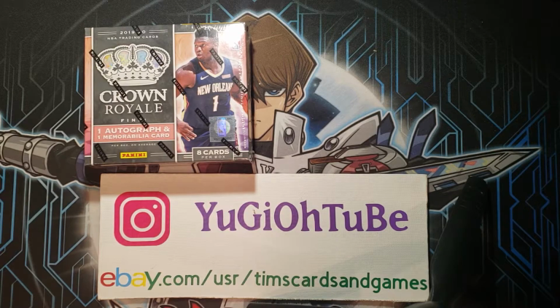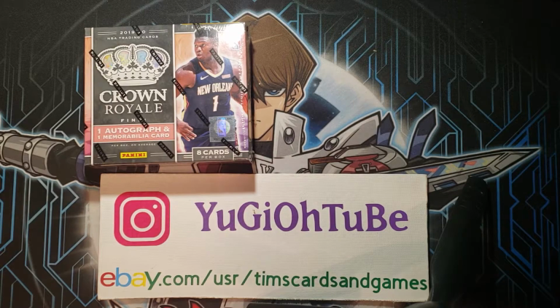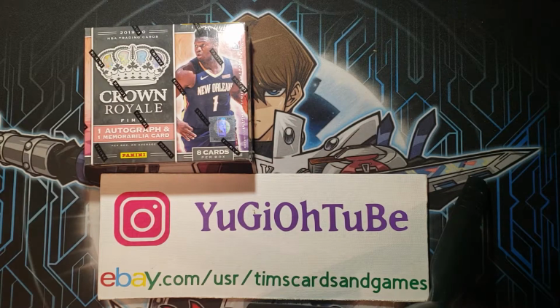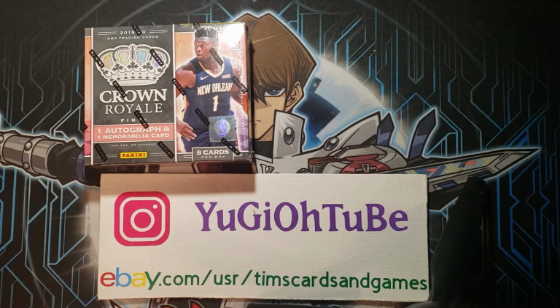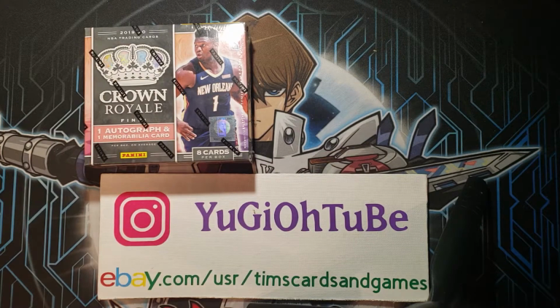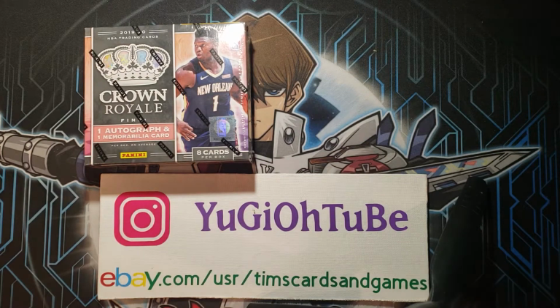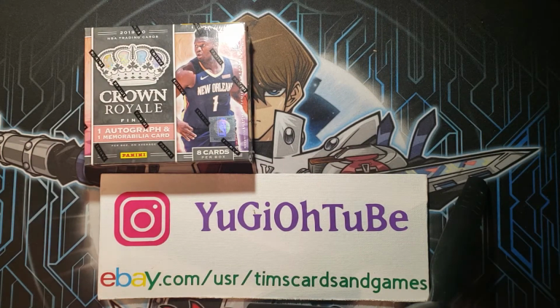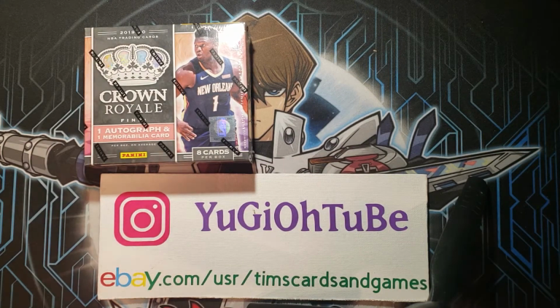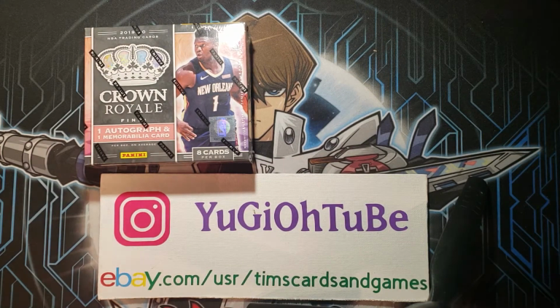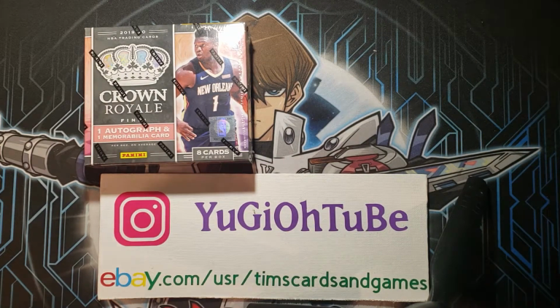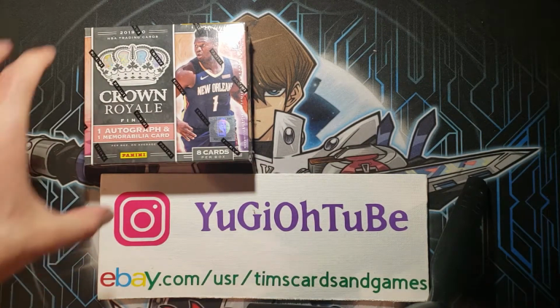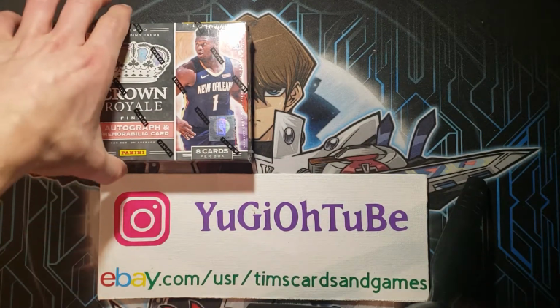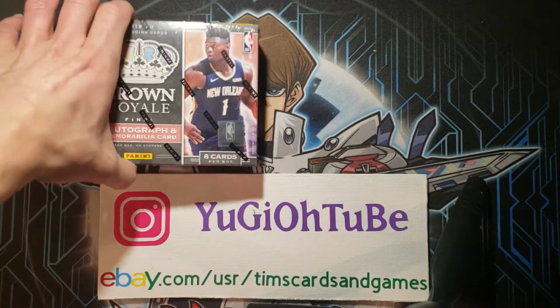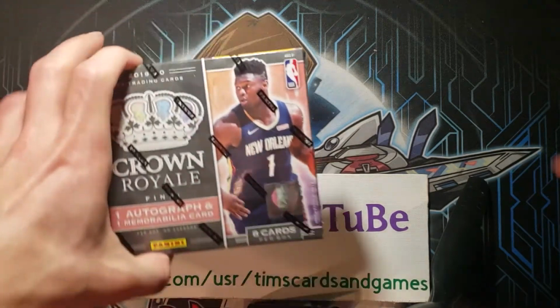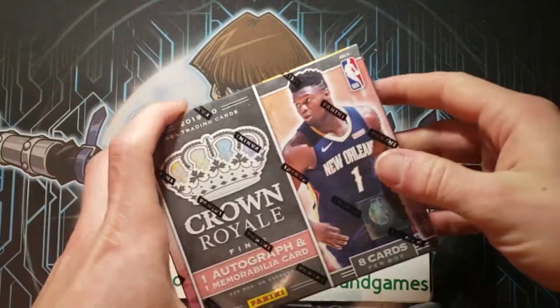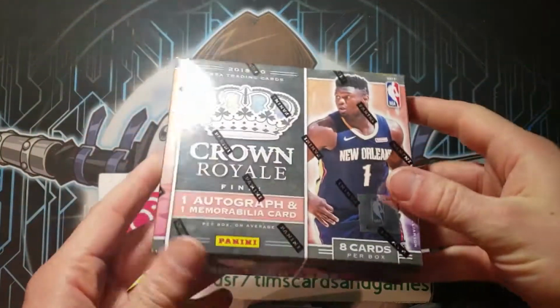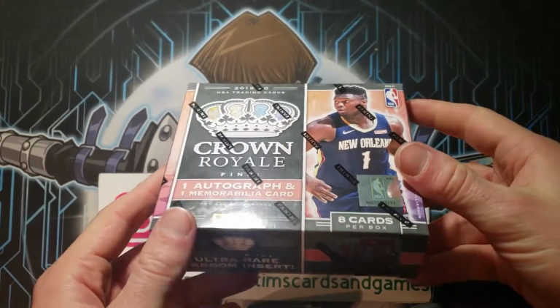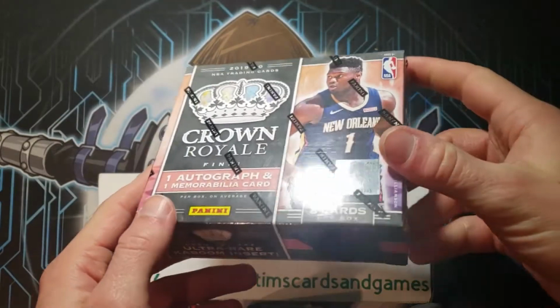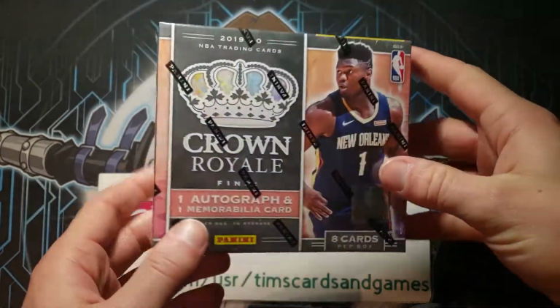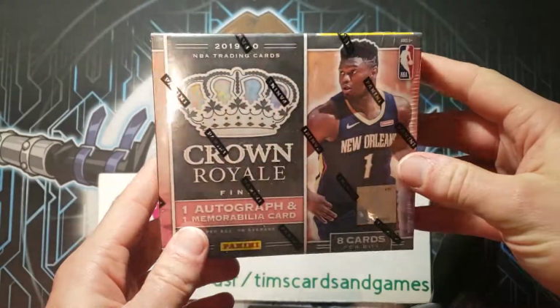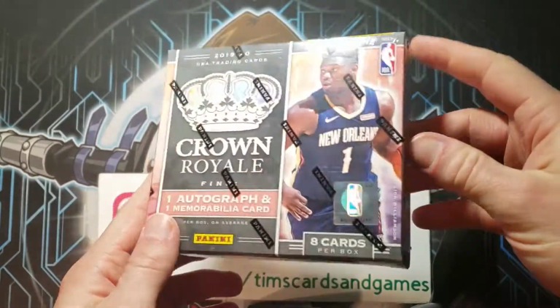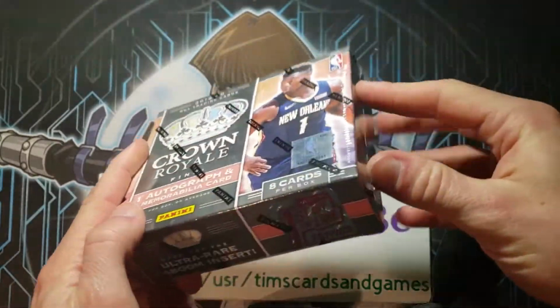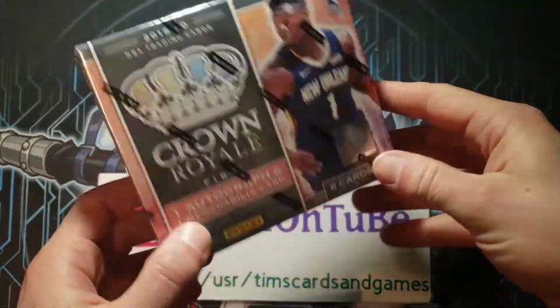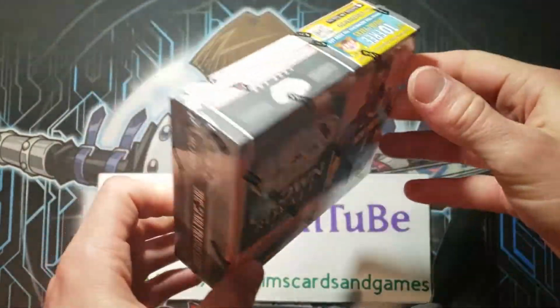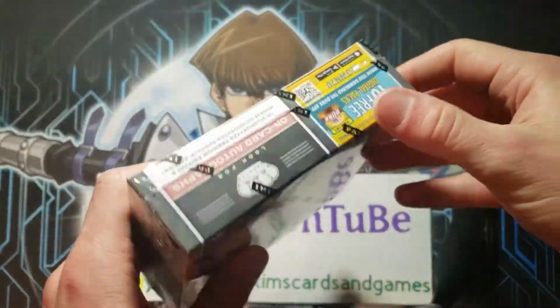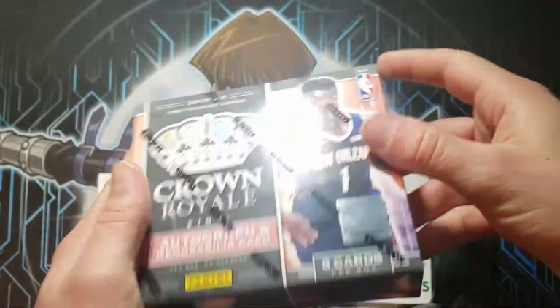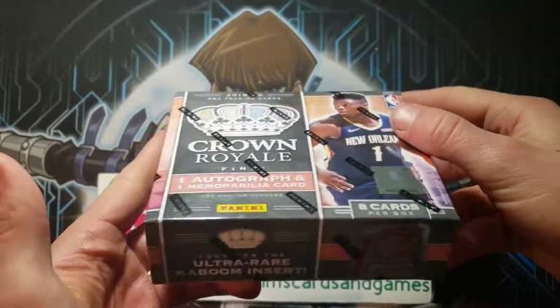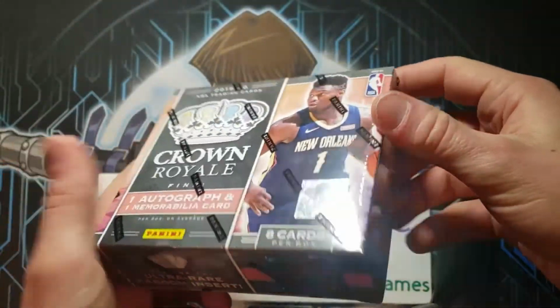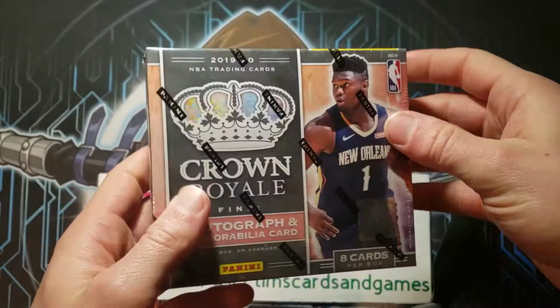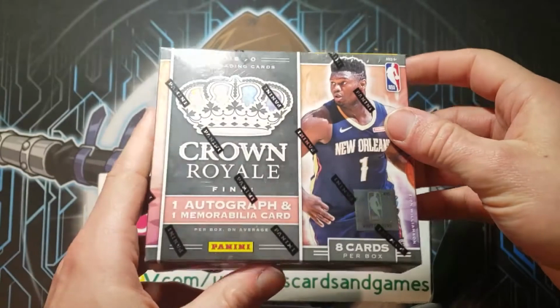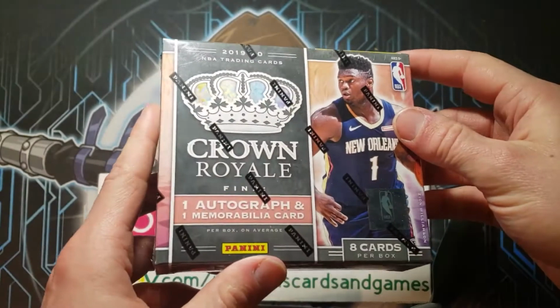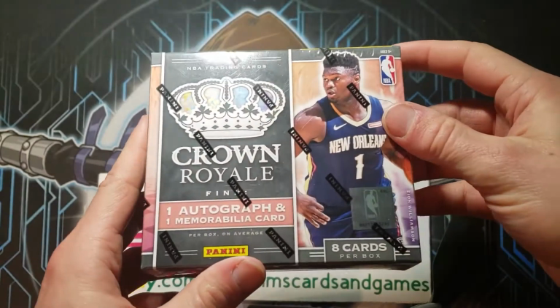What's up, Yu-Gi-Oh! Tube here opening a basketball product, not a Yu-Gi-Oh! product, not a Pokemon product. And this is a Yu-Gi-Oh! channel, but again, it's a basketball Crown Royale.